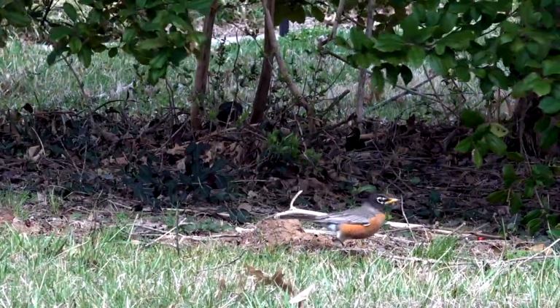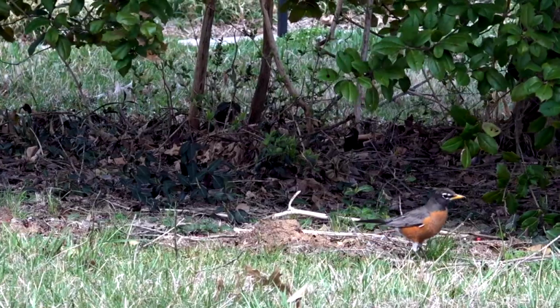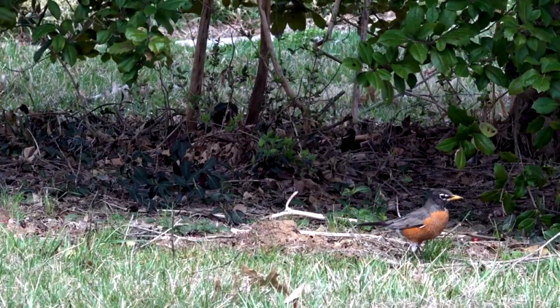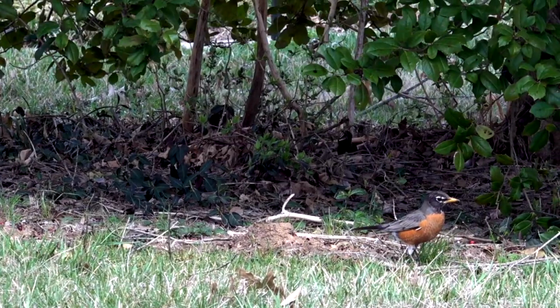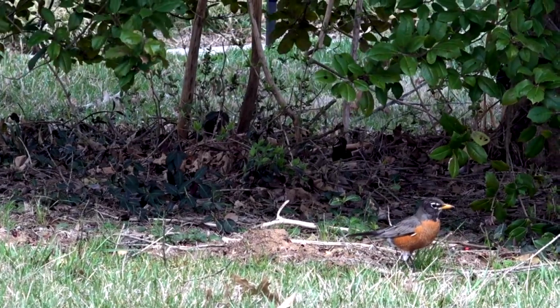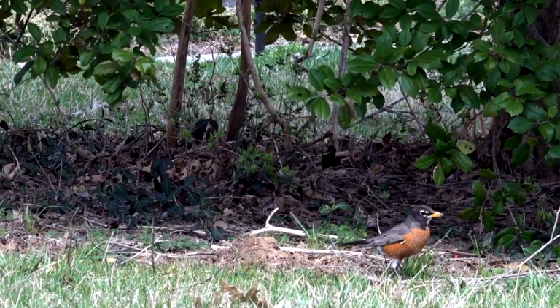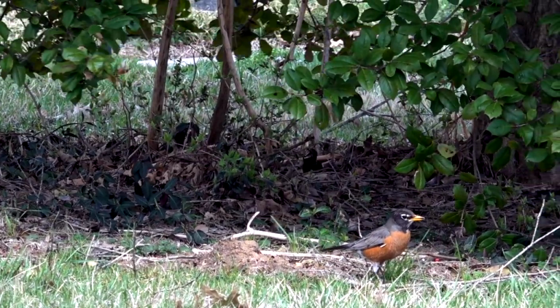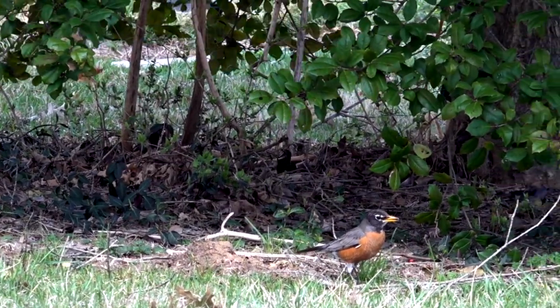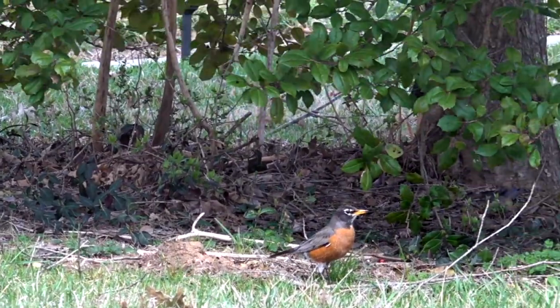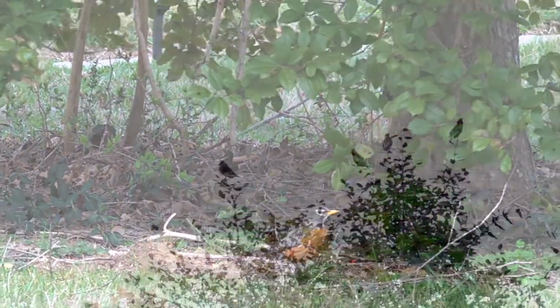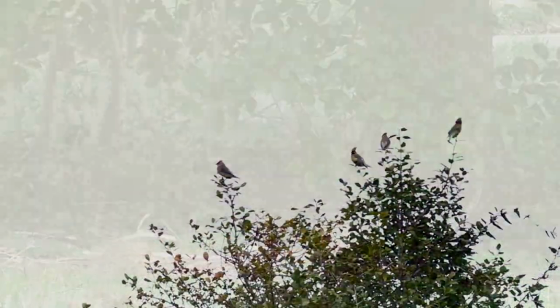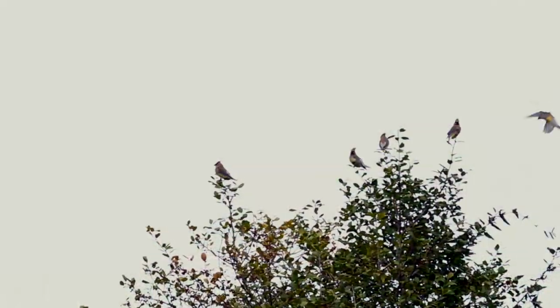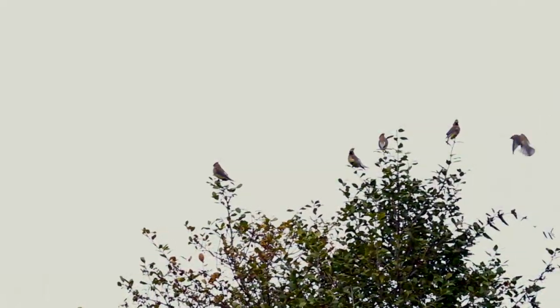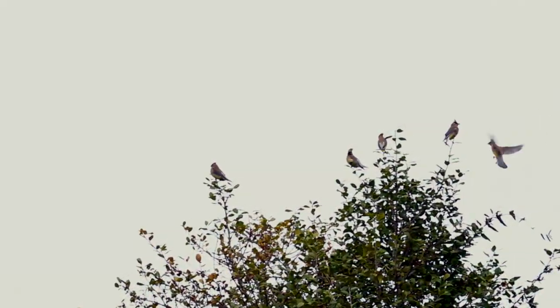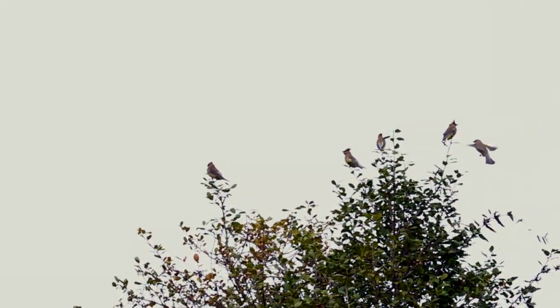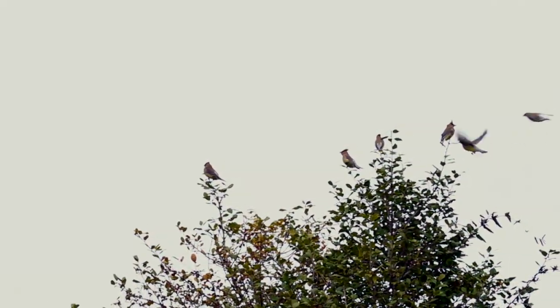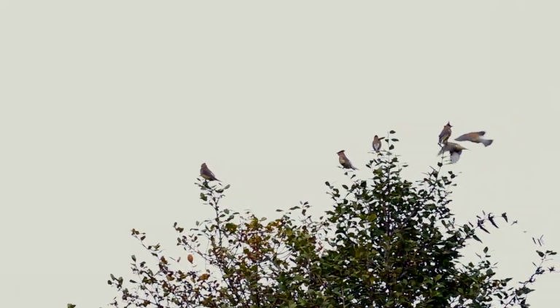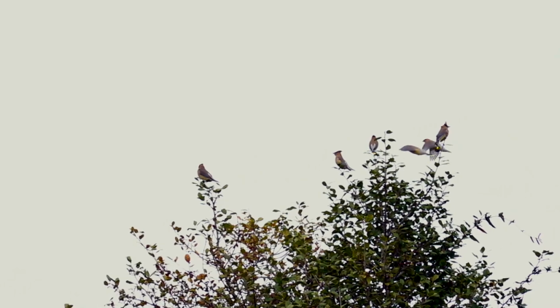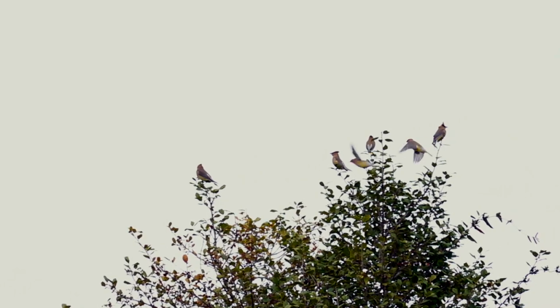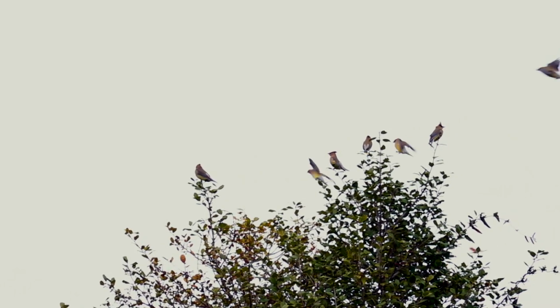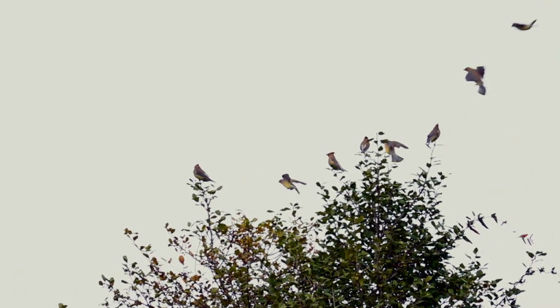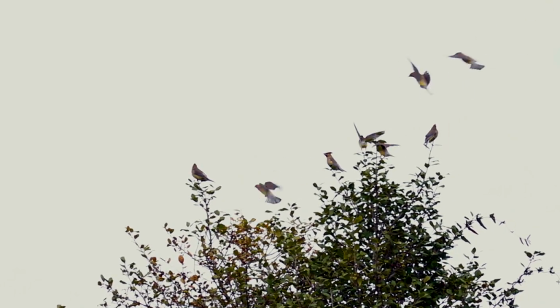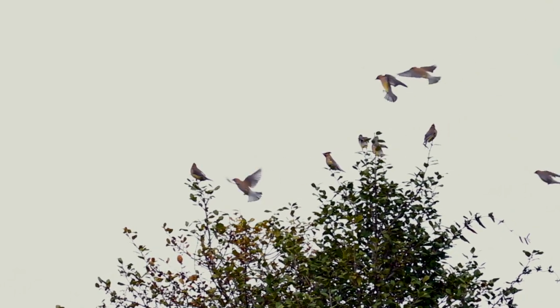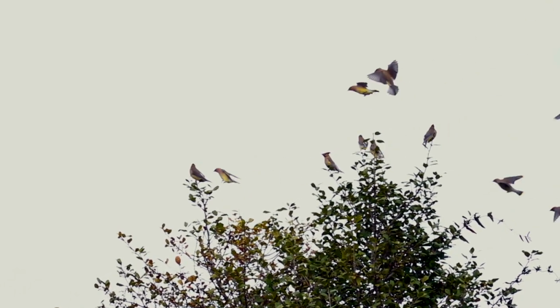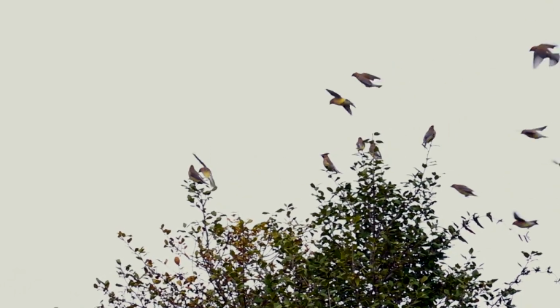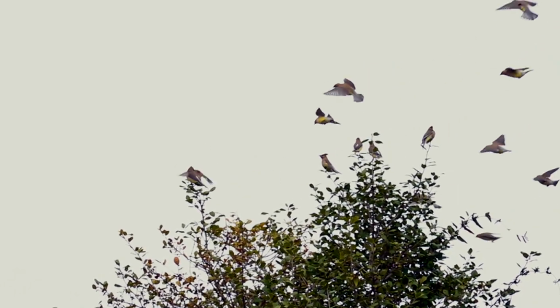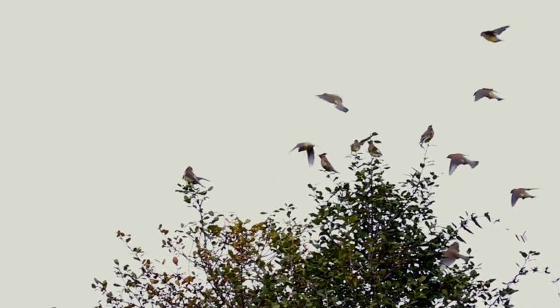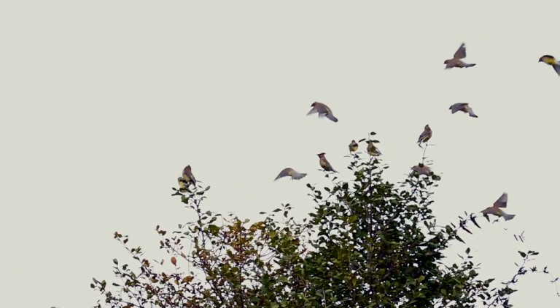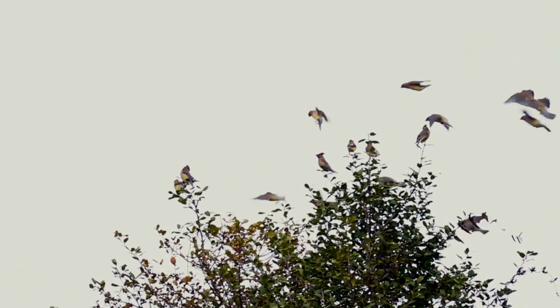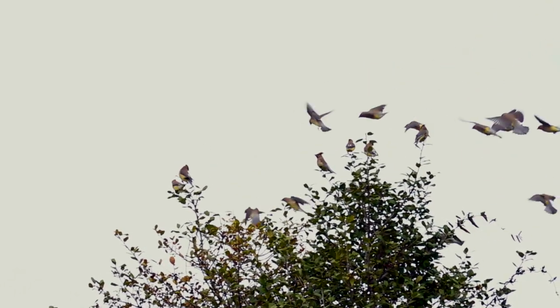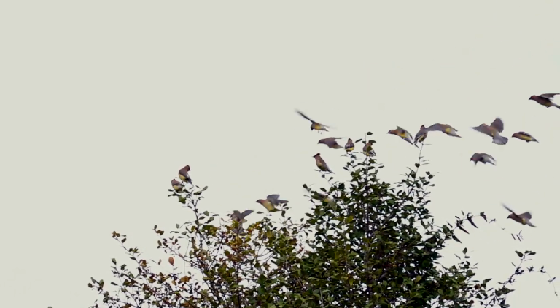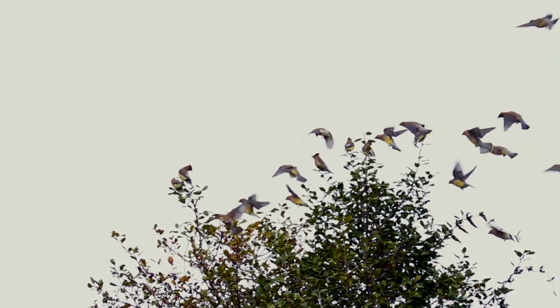But mostly the invaders came in too many numbers, picking a section of the tree and working it together. Good strategy.